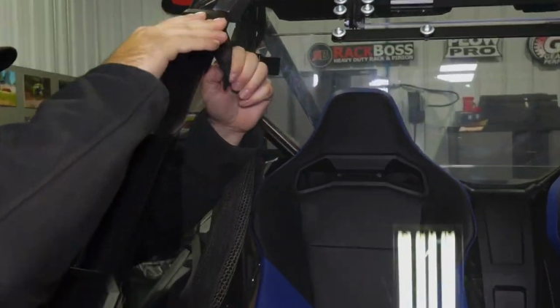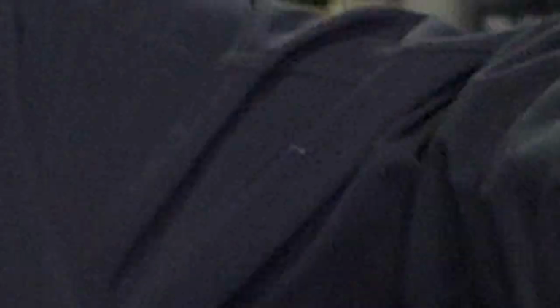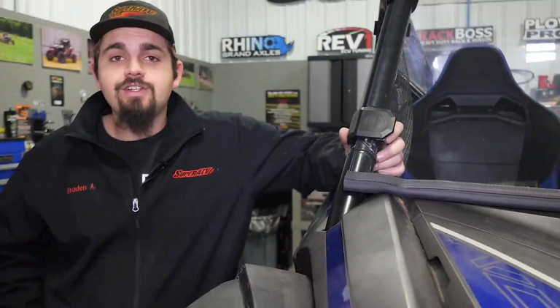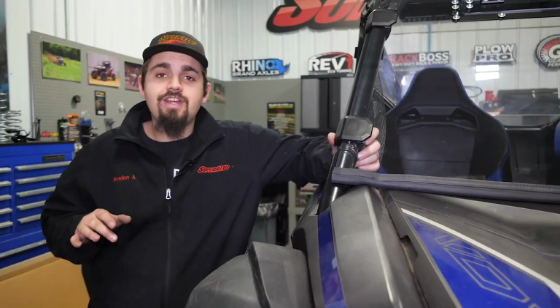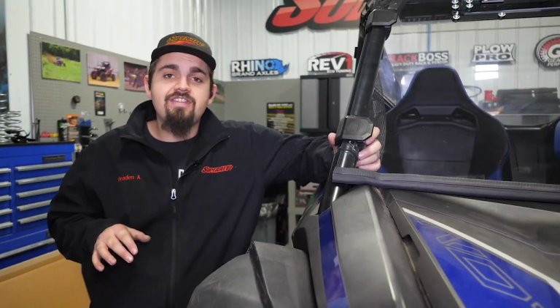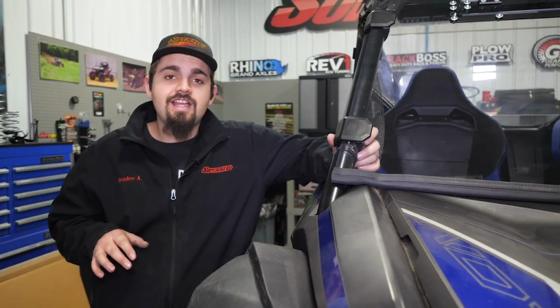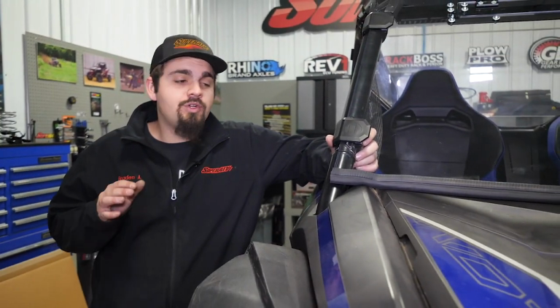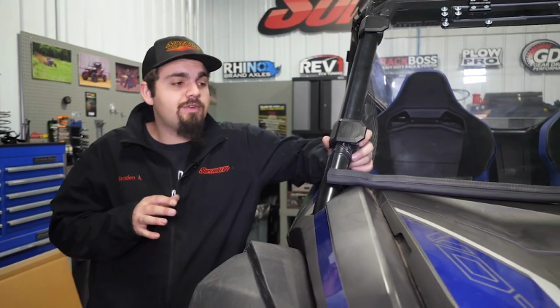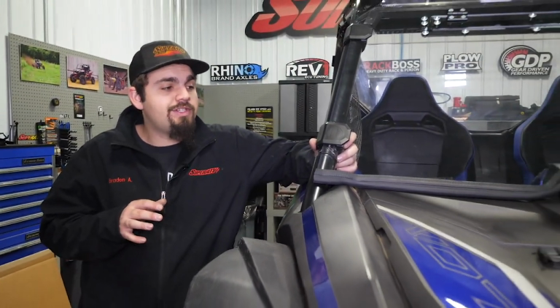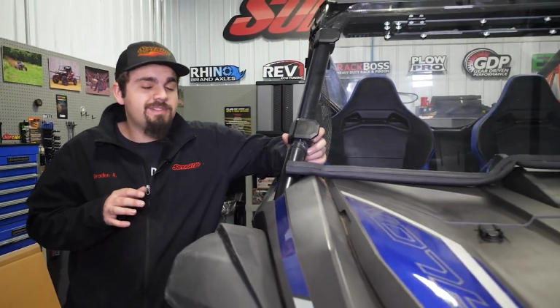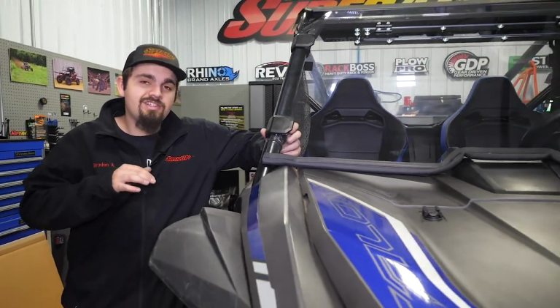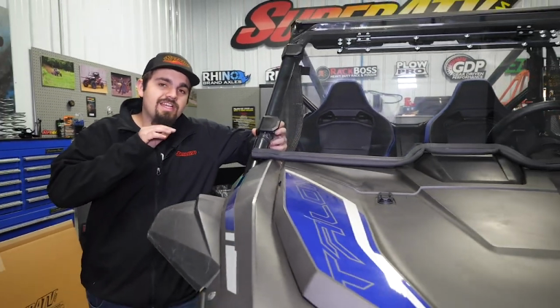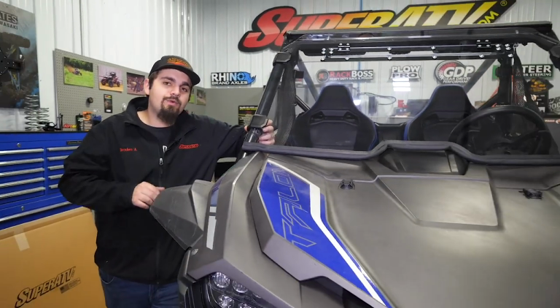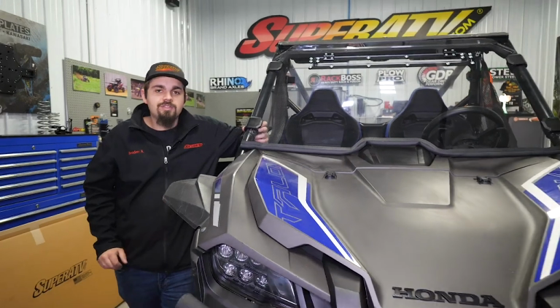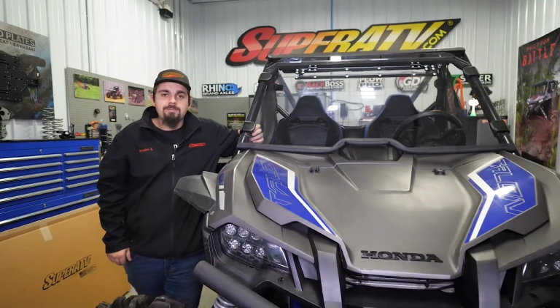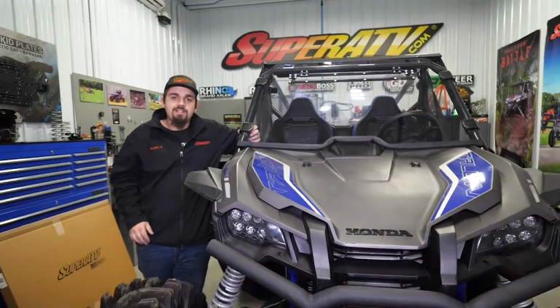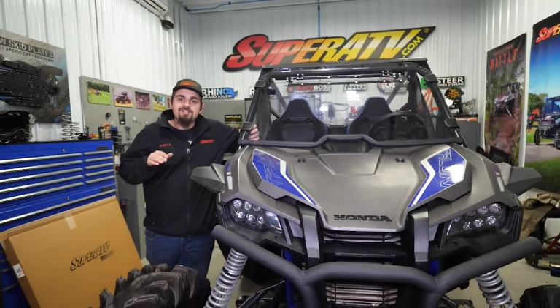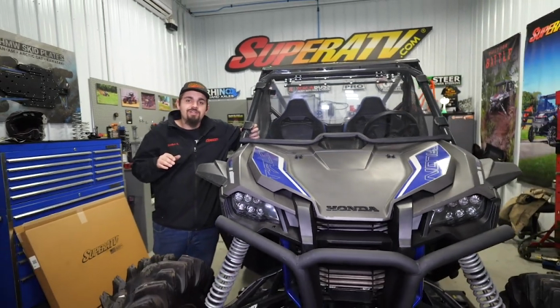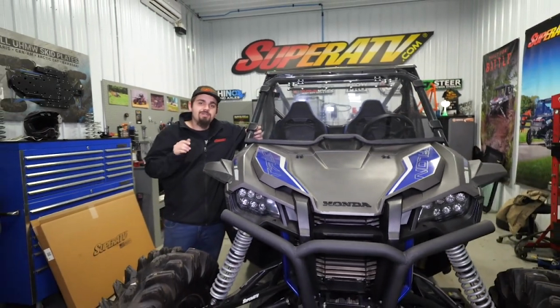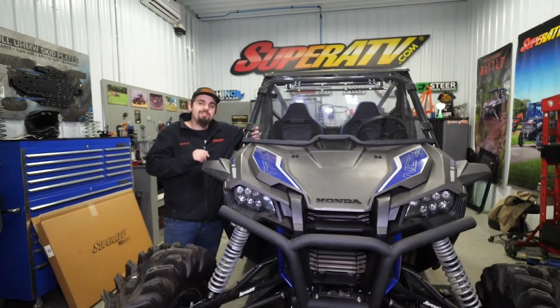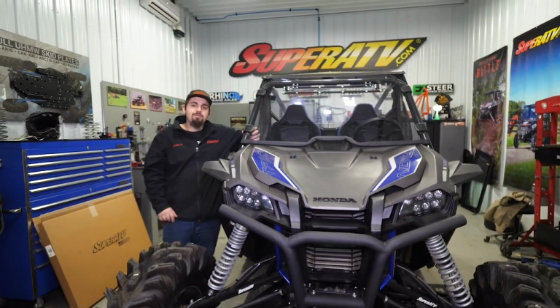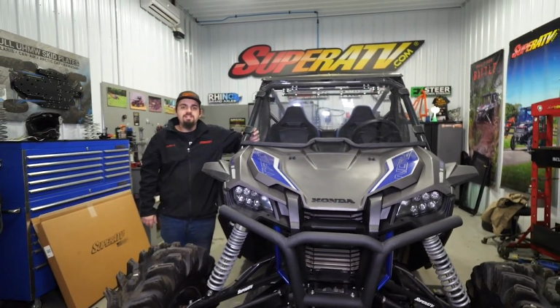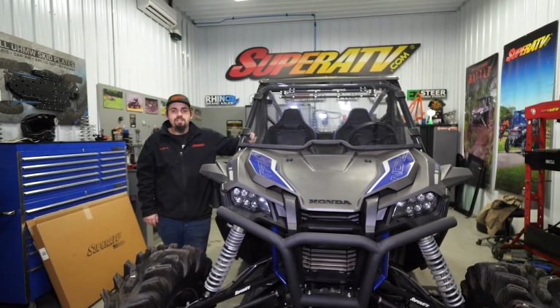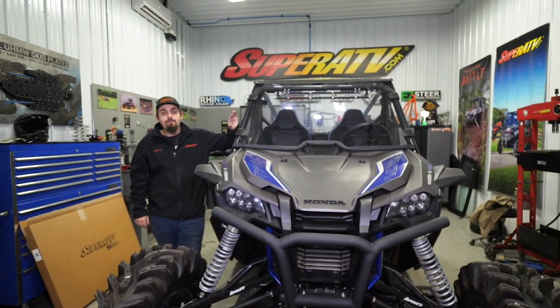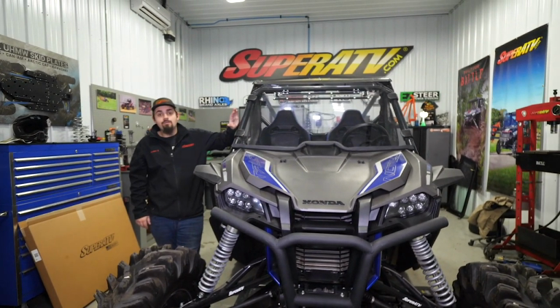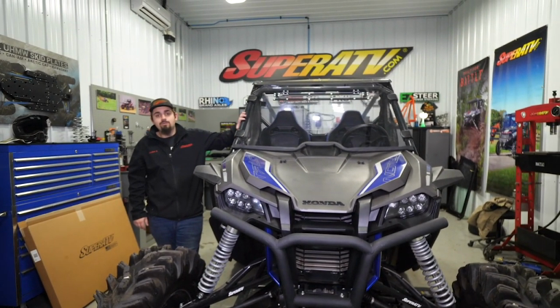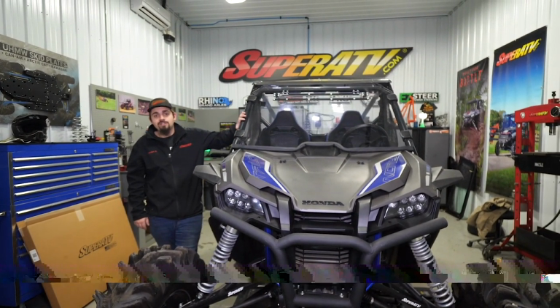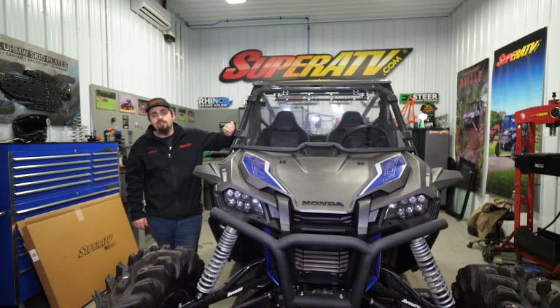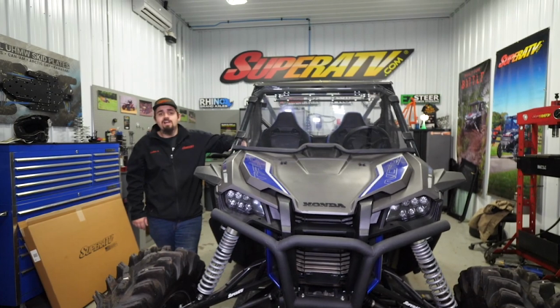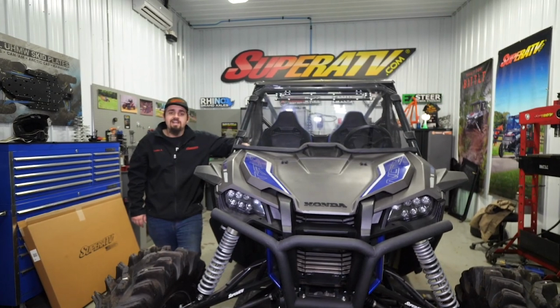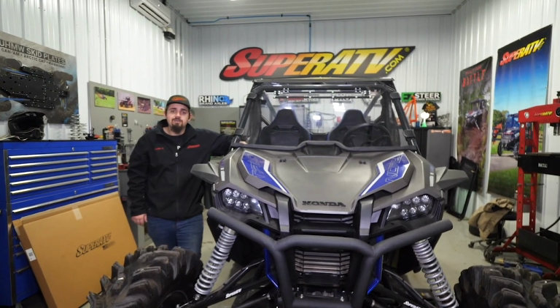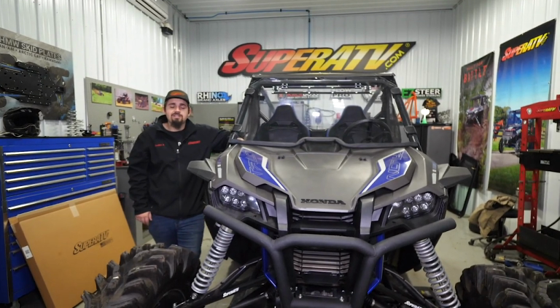There you have it guys! Once you have your windshield in position and all four of your straps on, that's all there is to it to install Super ATV's full vented windshield on the Honda Talon 1000.